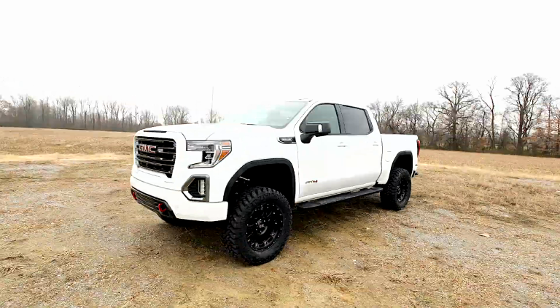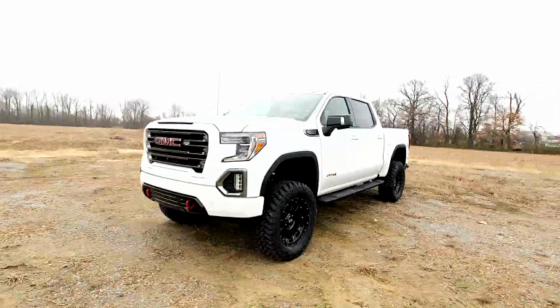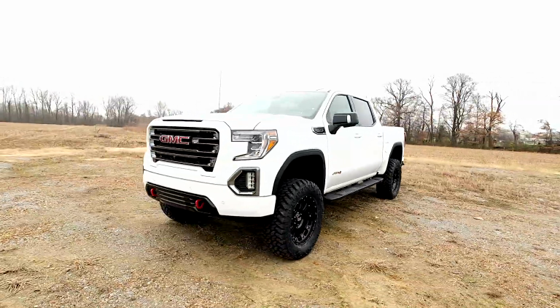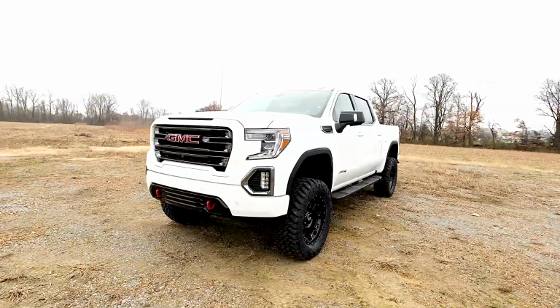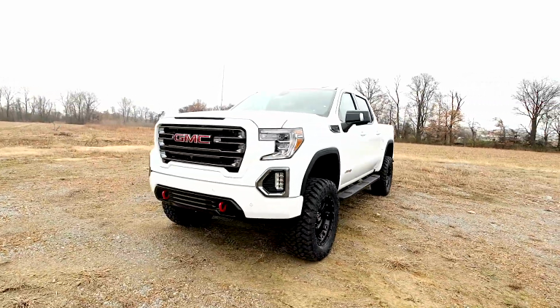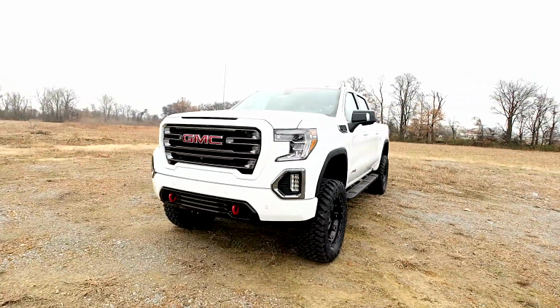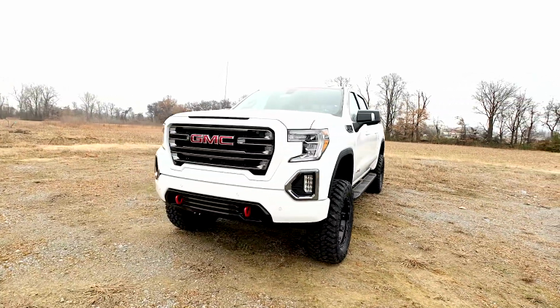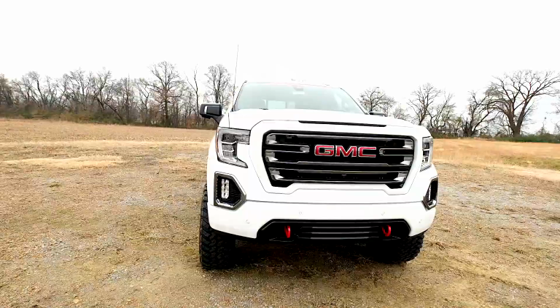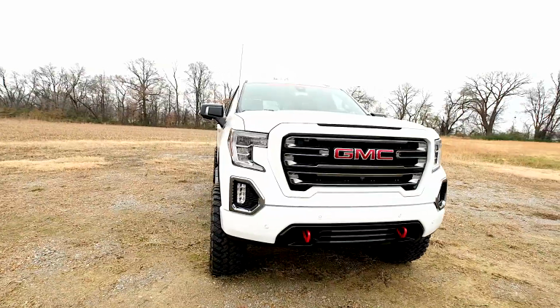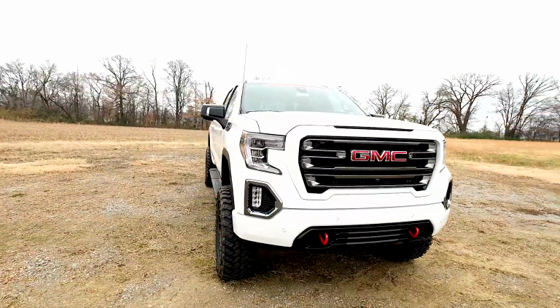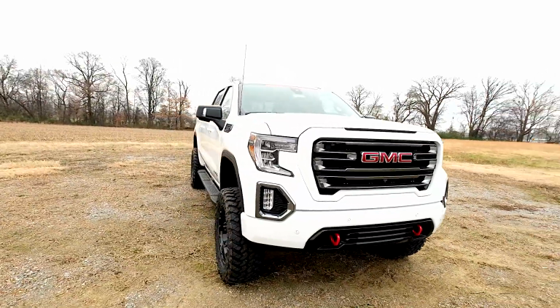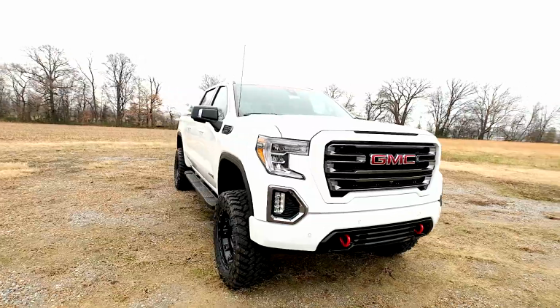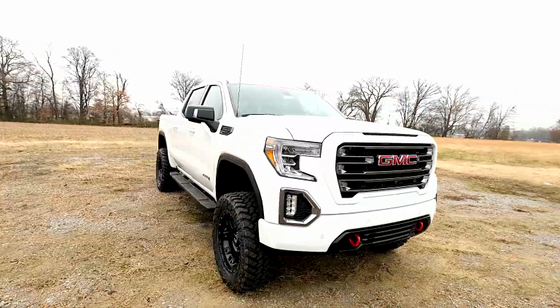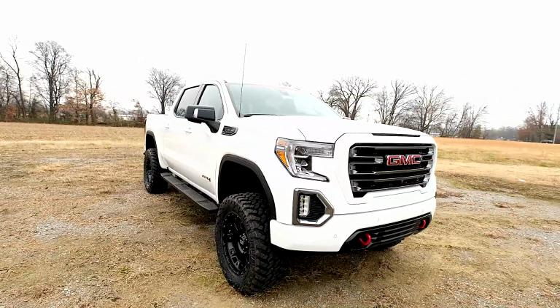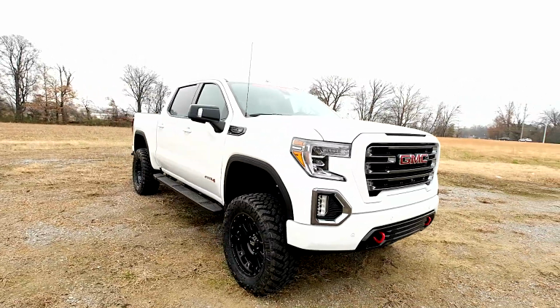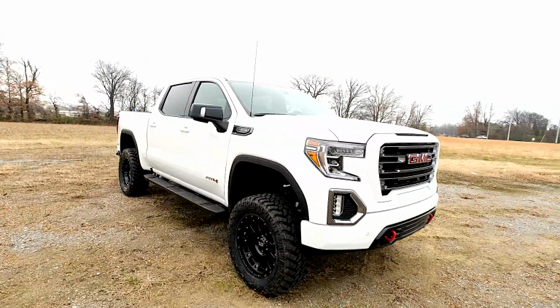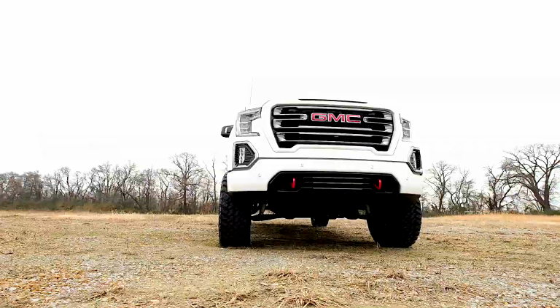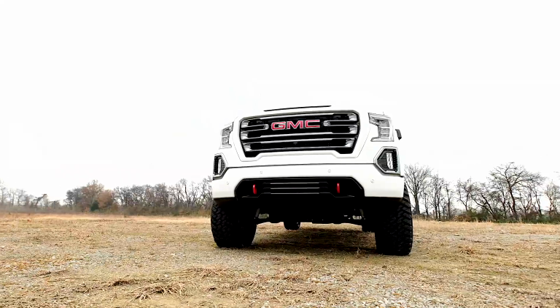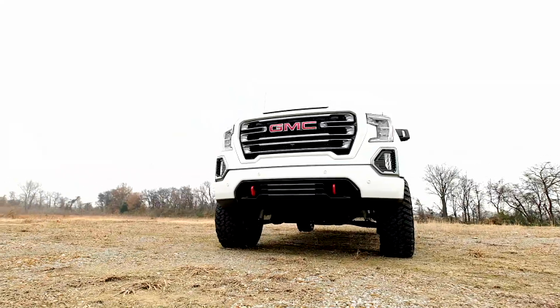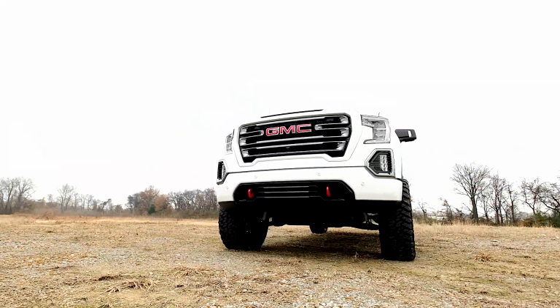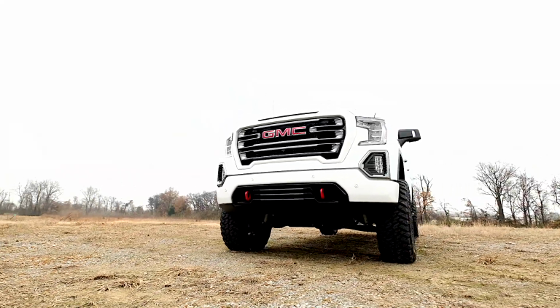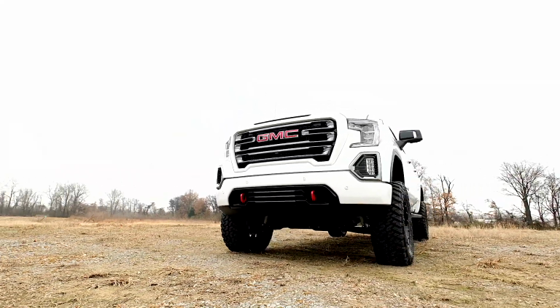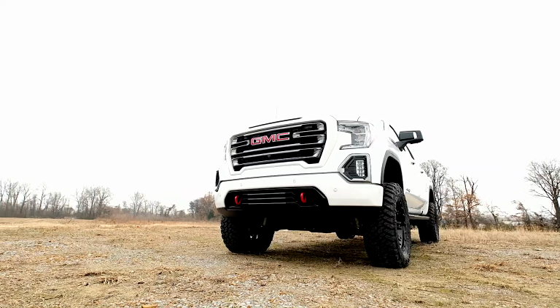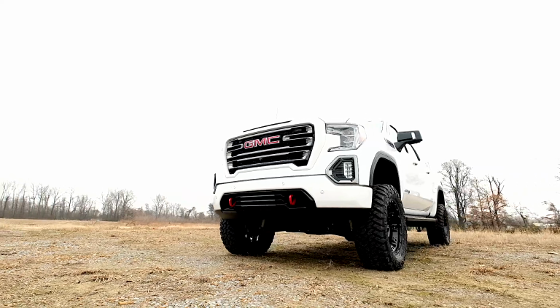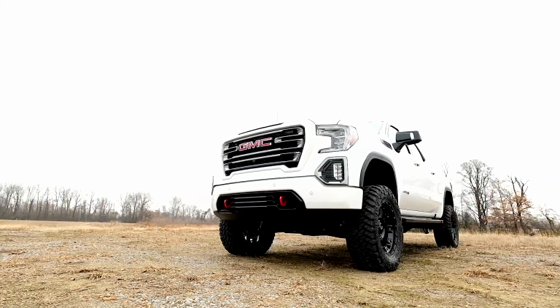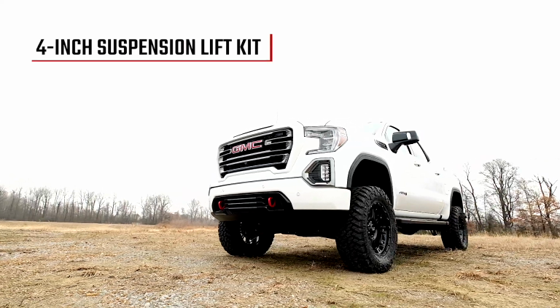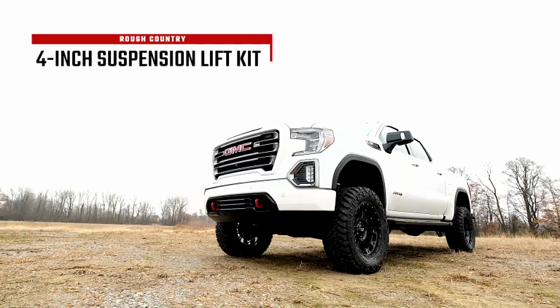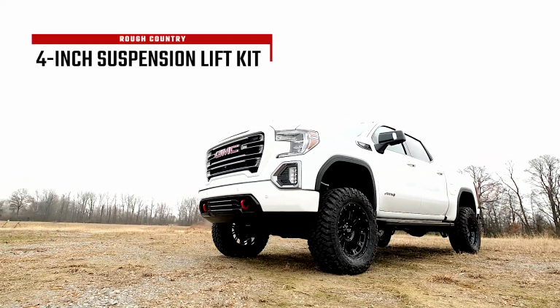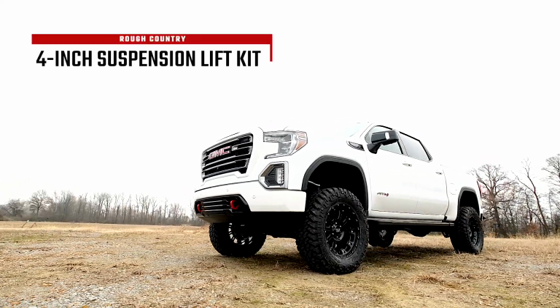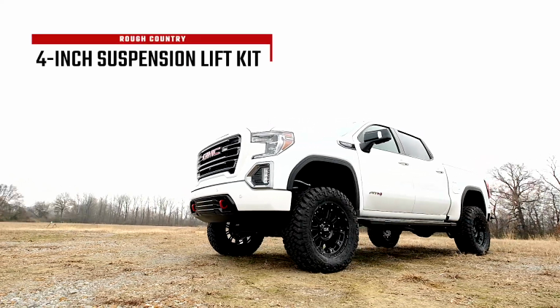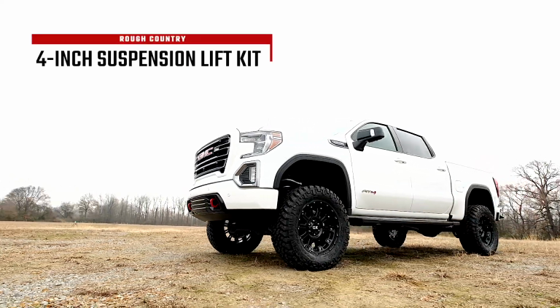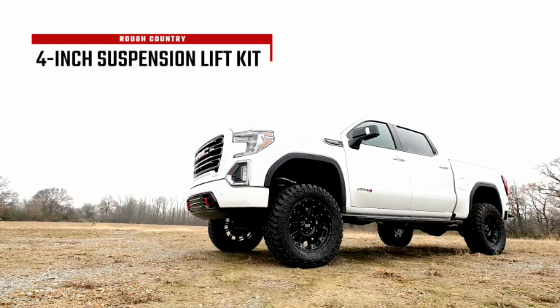General Motors' 2019 1500 introduced an impressive all-new design built from the ground up with aggressive angles and head-turning styling that fits in beautifully when transformed with Rough Country's 4-inch suspension lift.